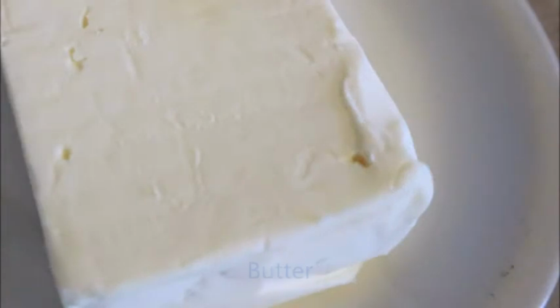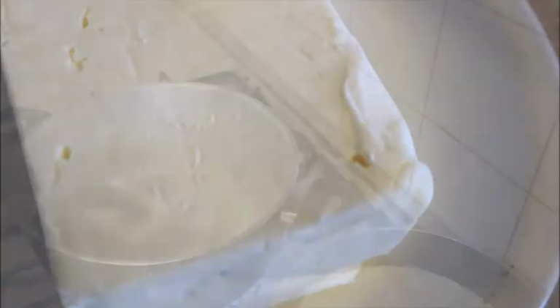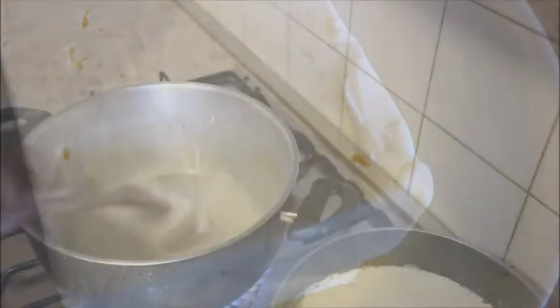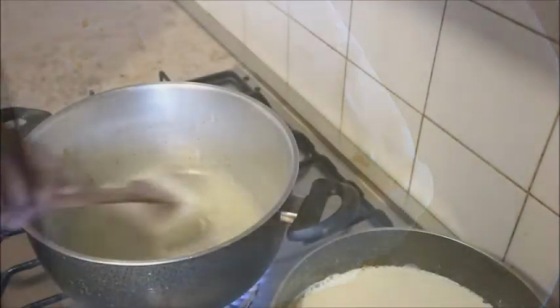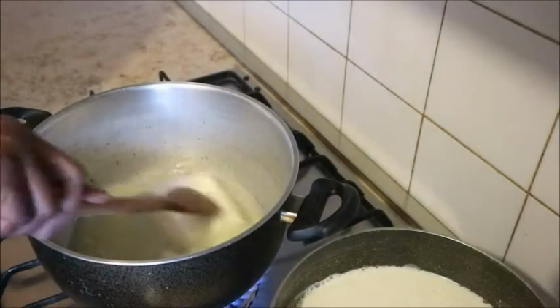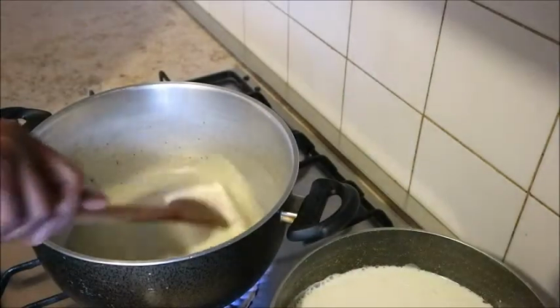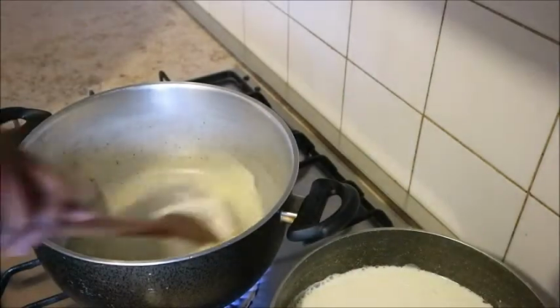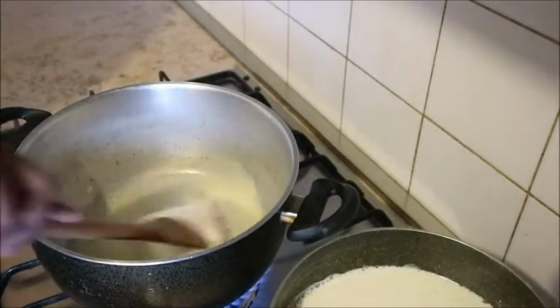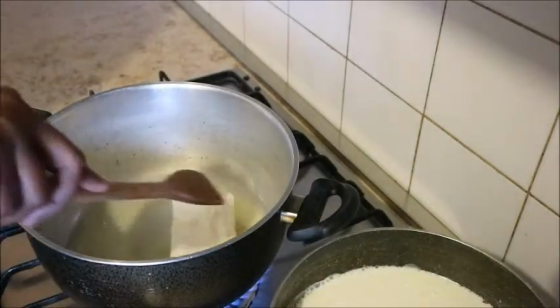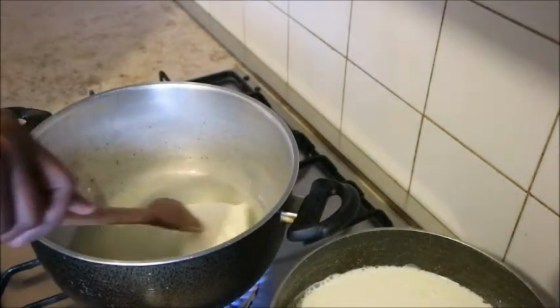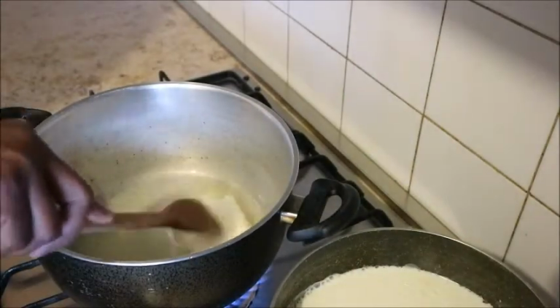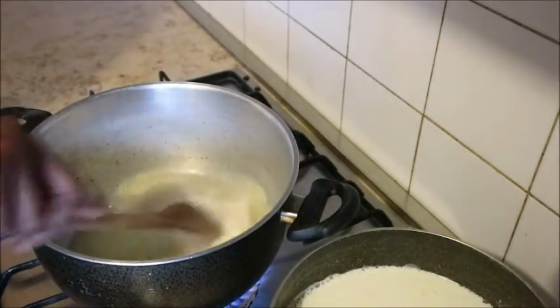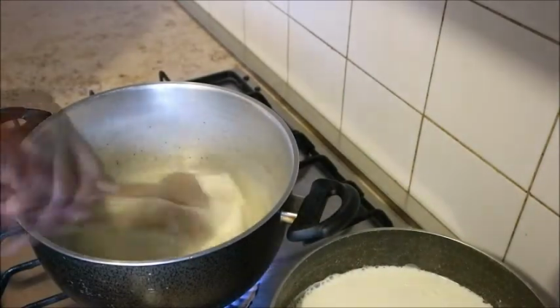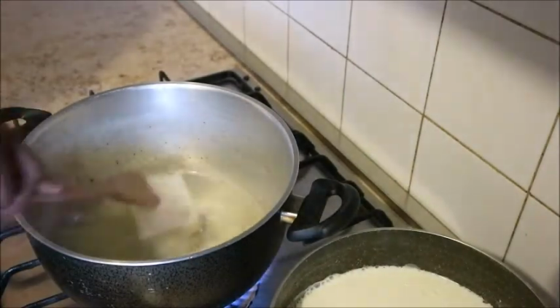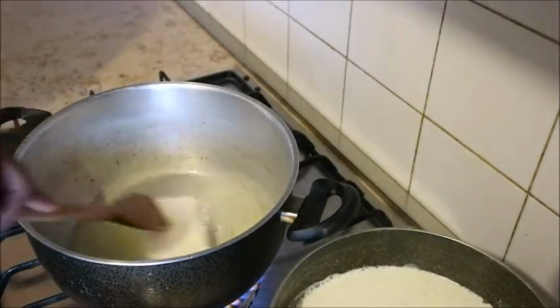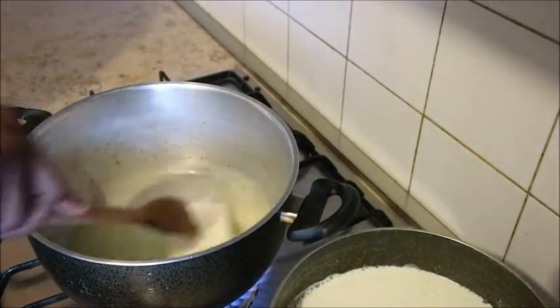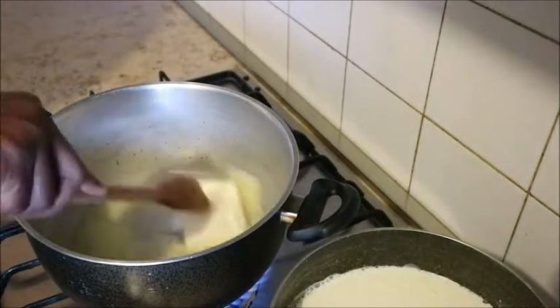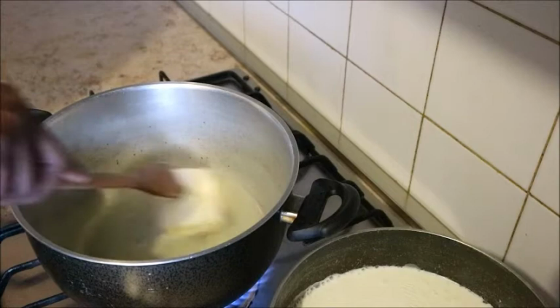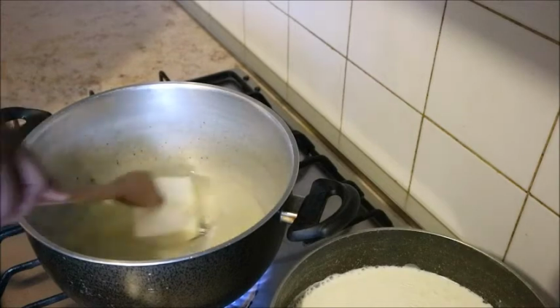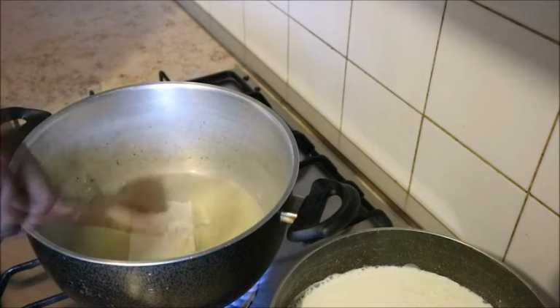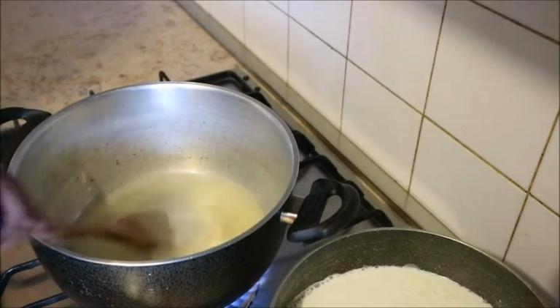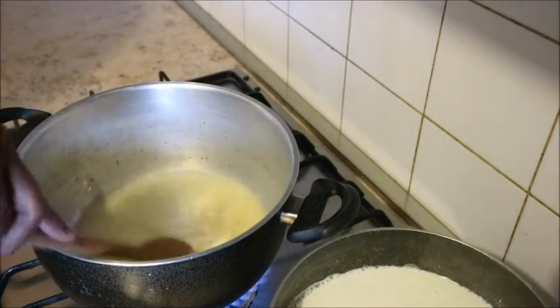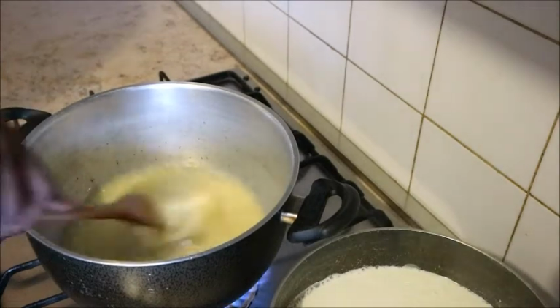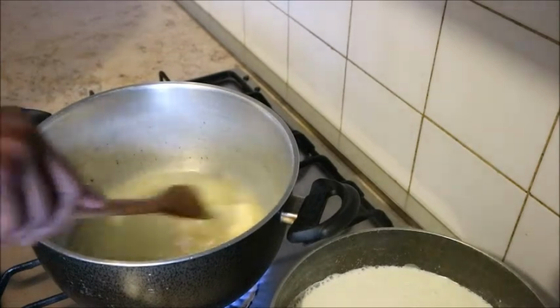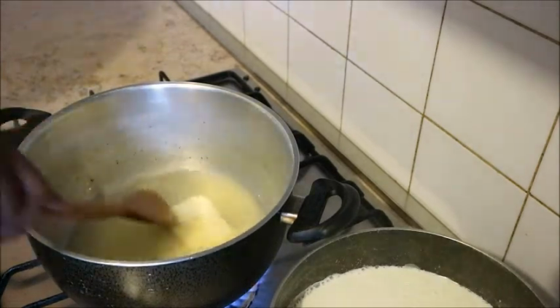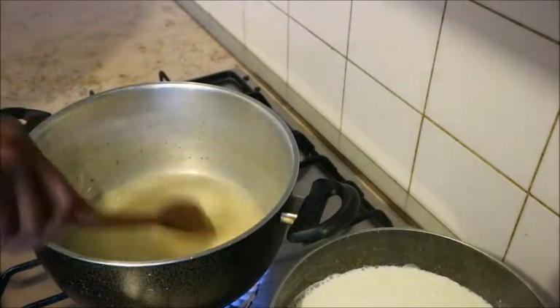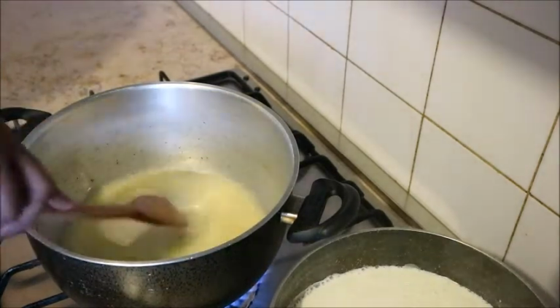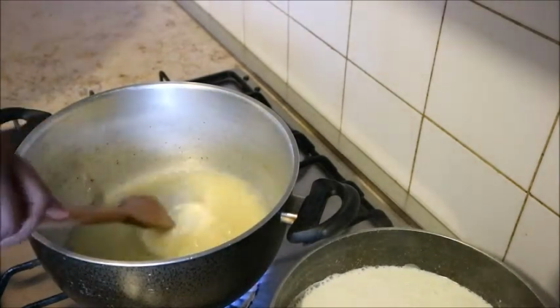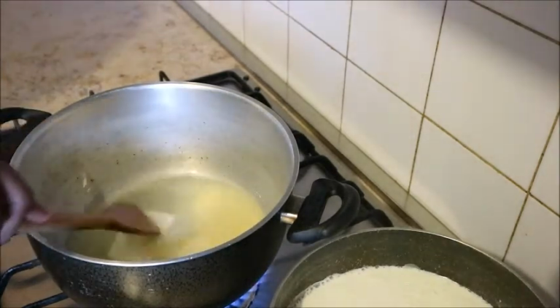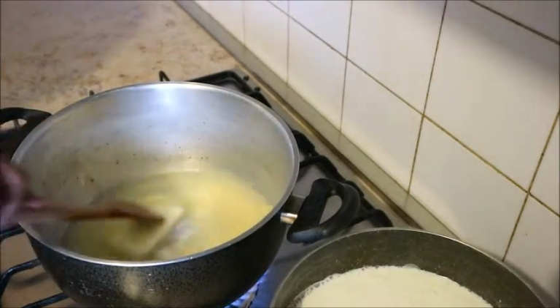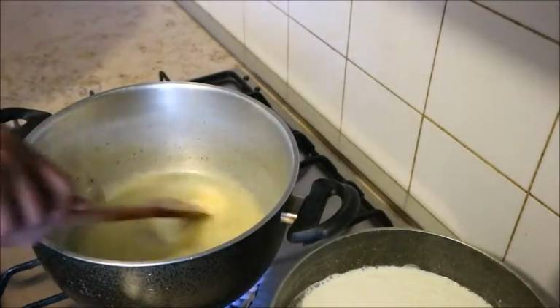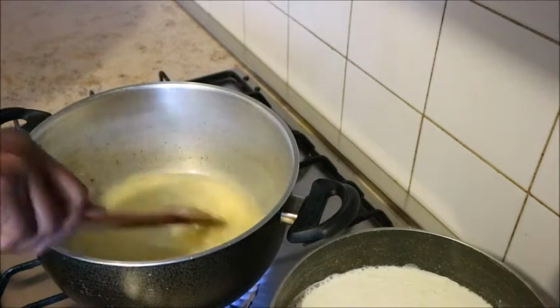The first thing you need to do is to melt your butter in a hot pot. Meanwhile, I have also heated my milk on the fire, because you will not use cold milk — you will use warm milk.